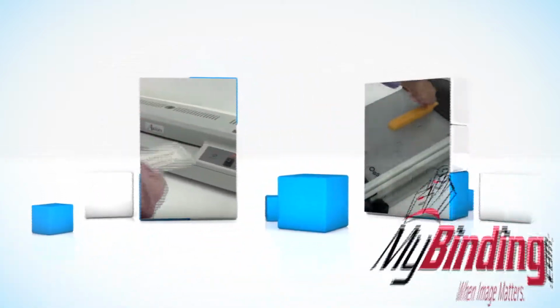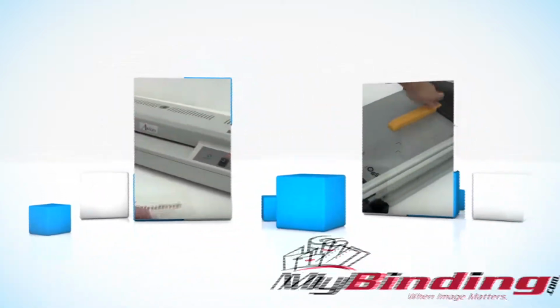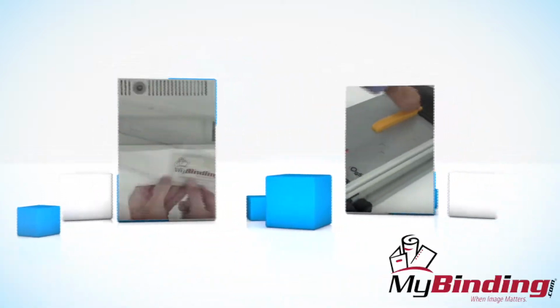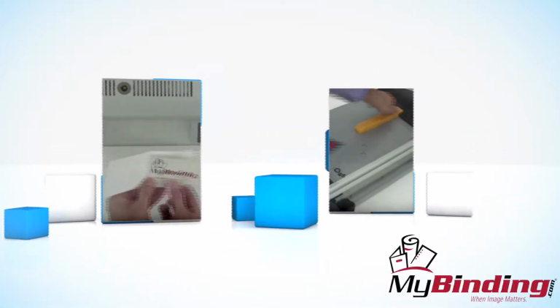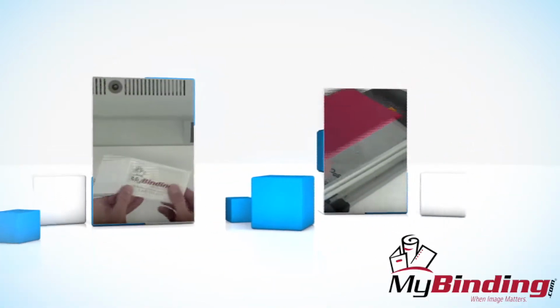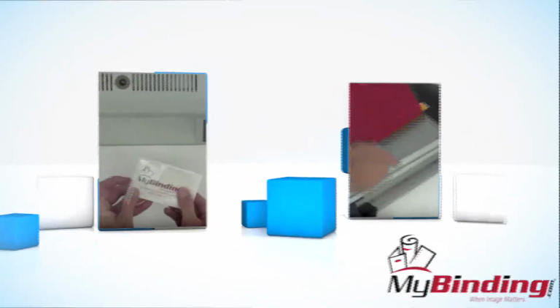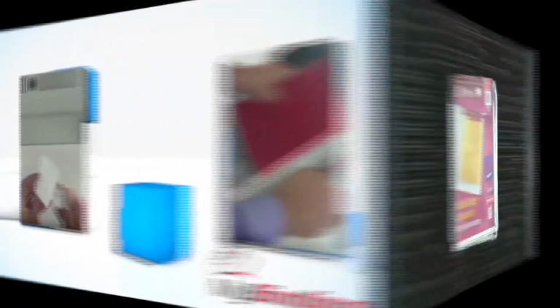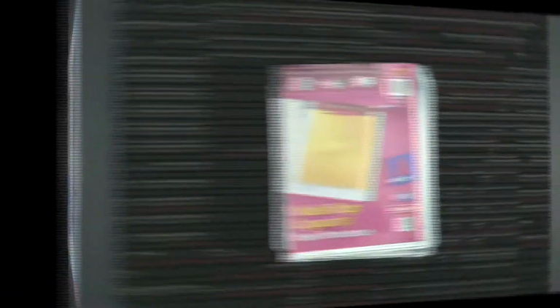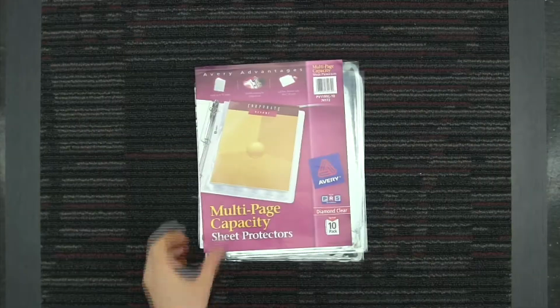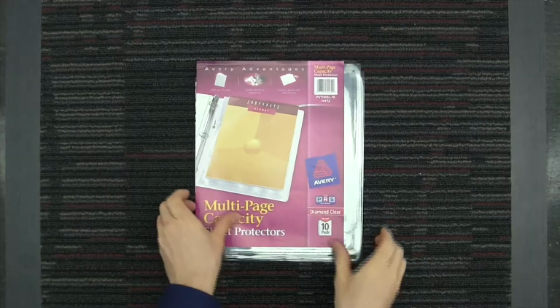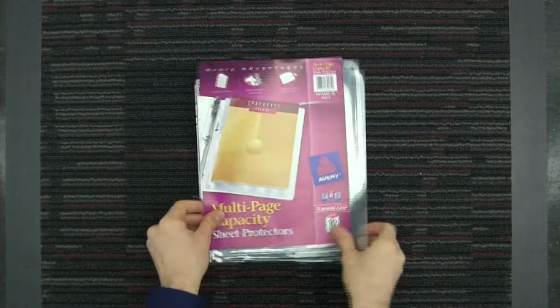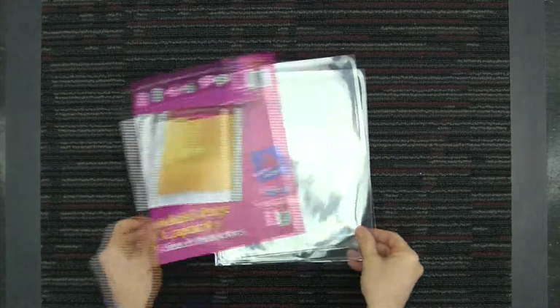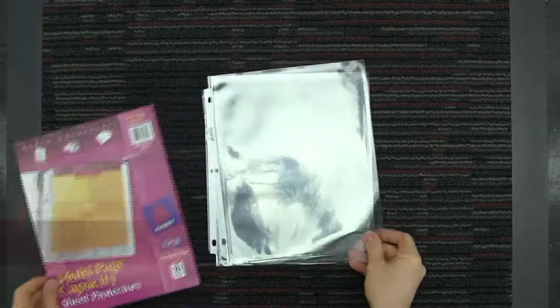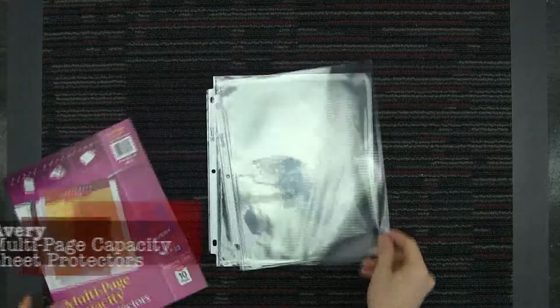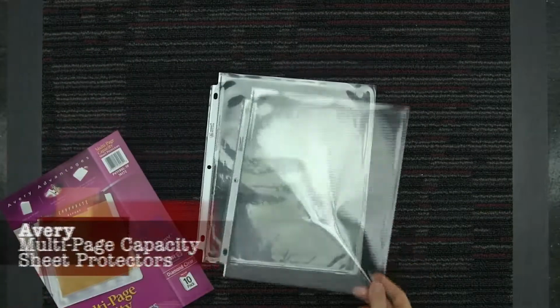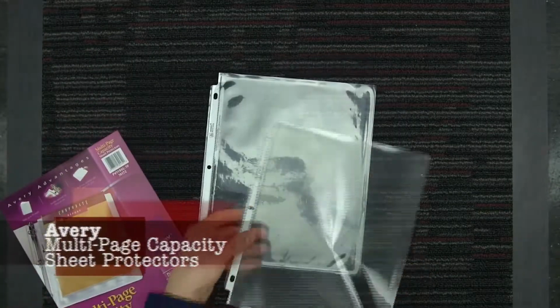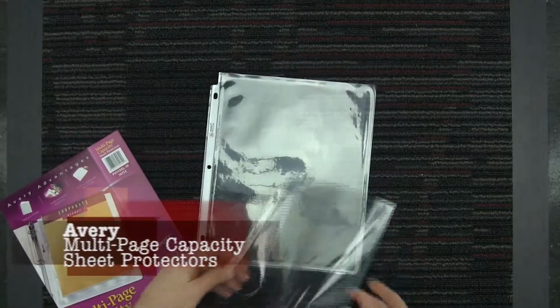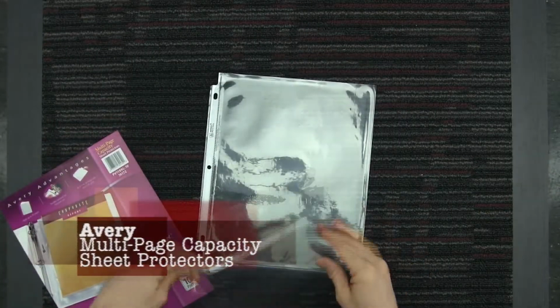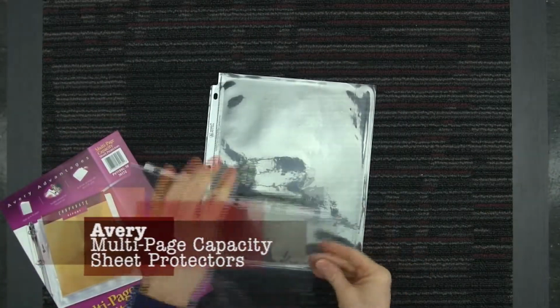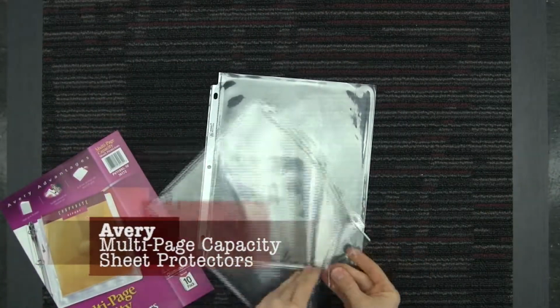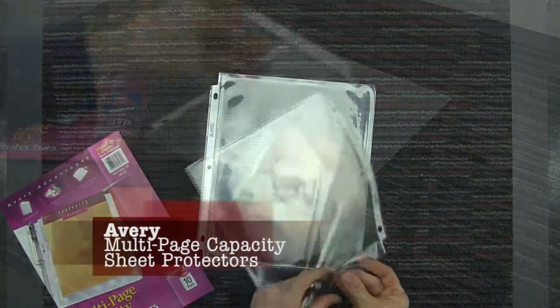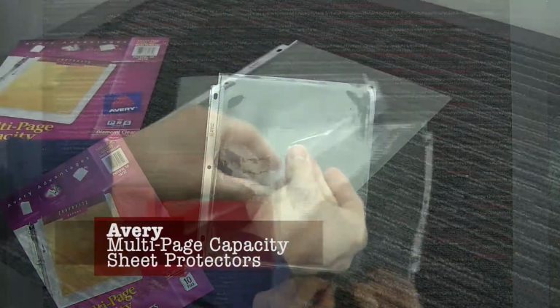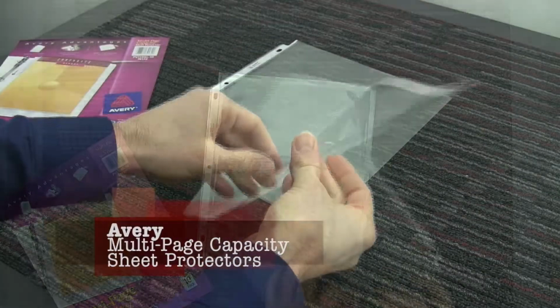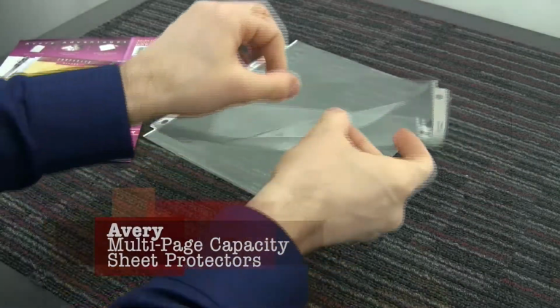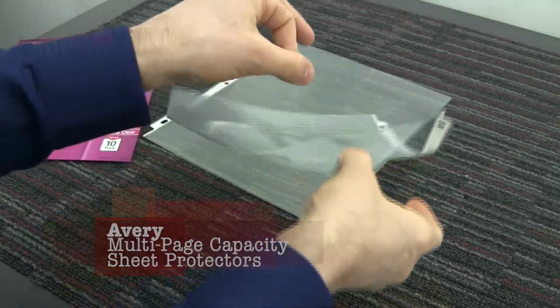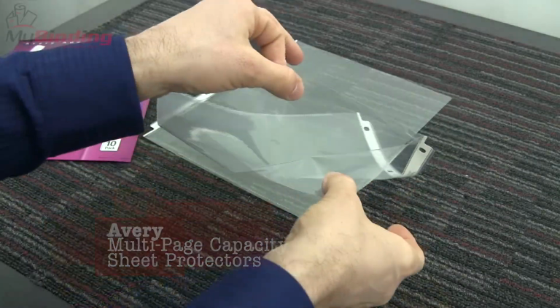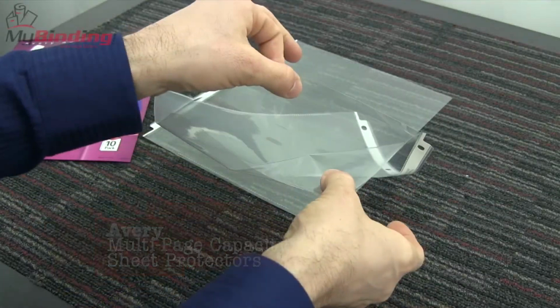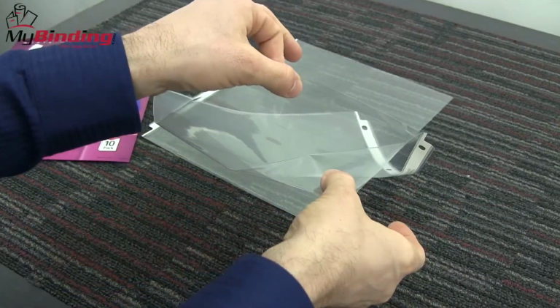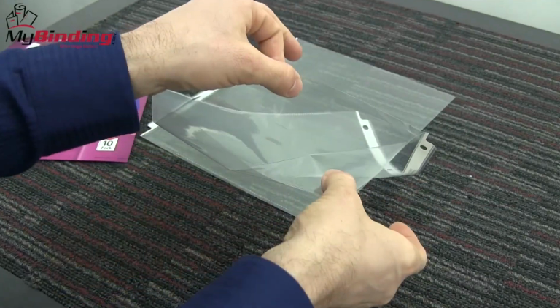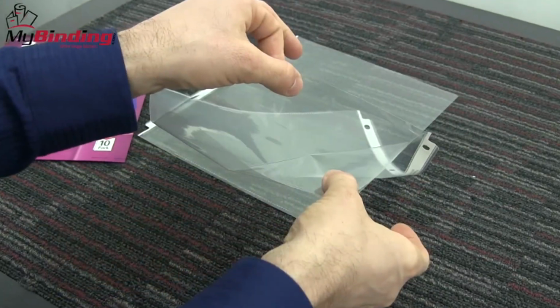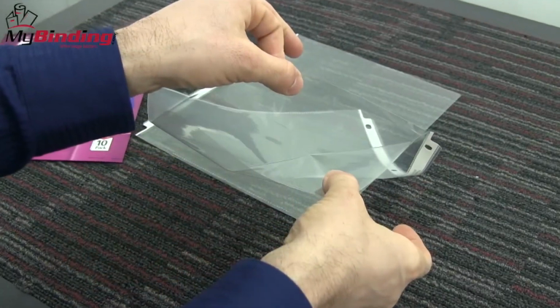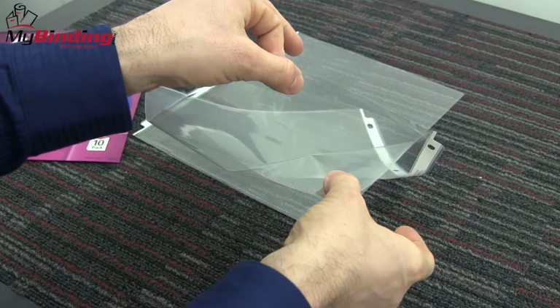Welcome to my binding video. Let's check out Avery's multi-page capacity sheet protectors. They don't make the best videos, that's for sure. However, they're pretty helpful when you need them.